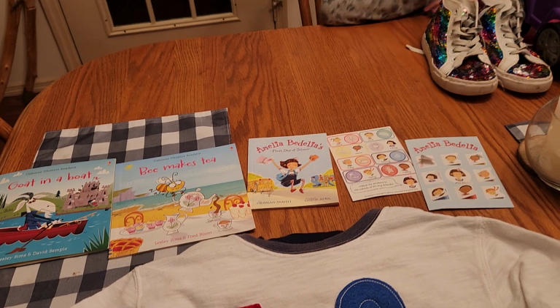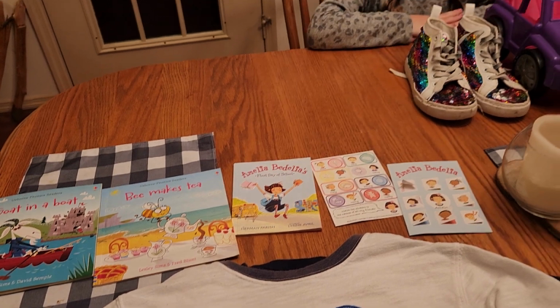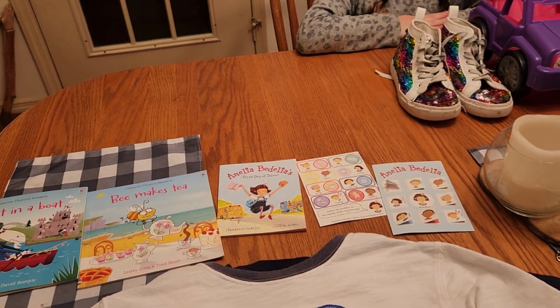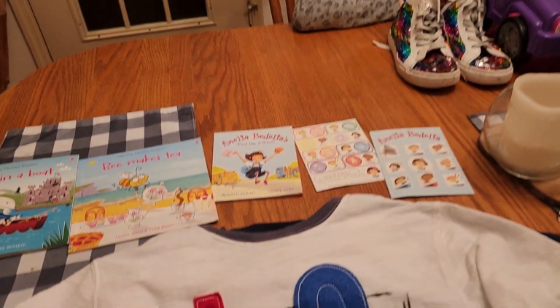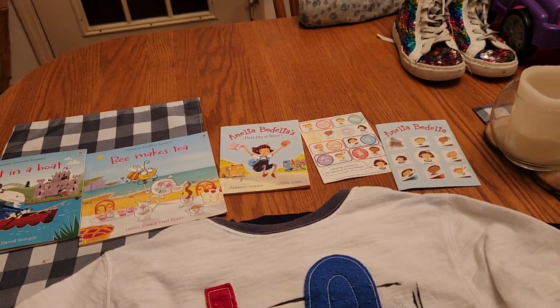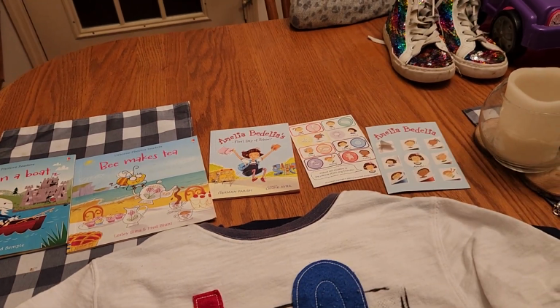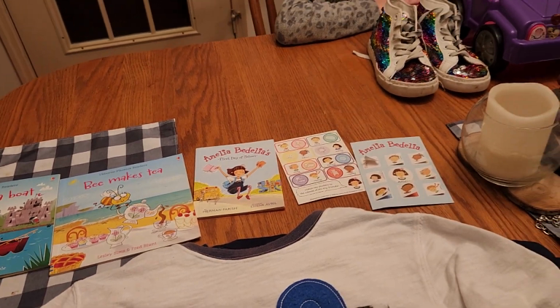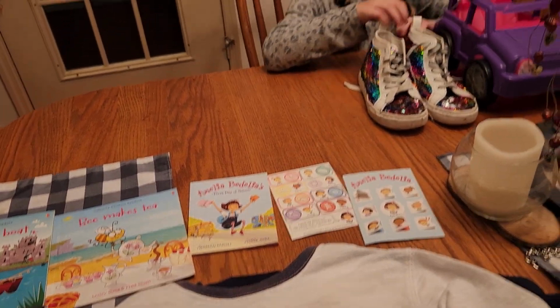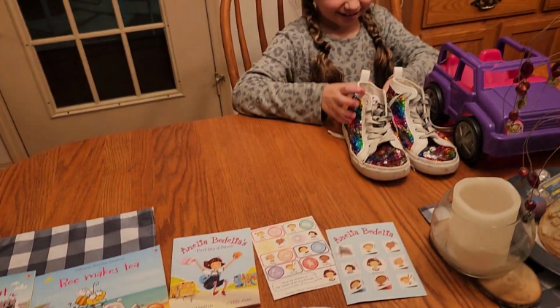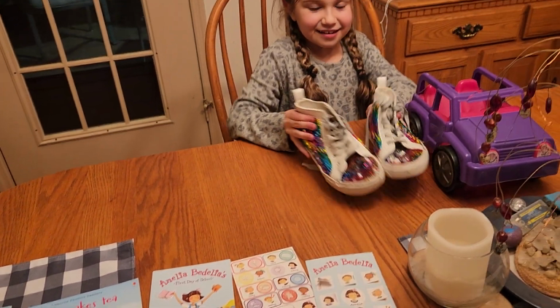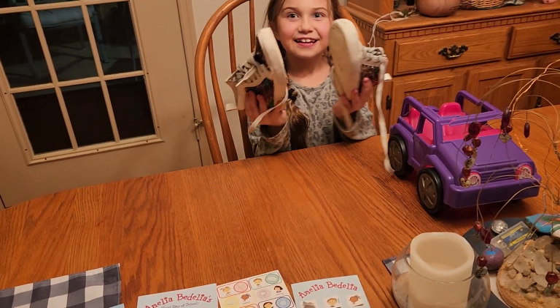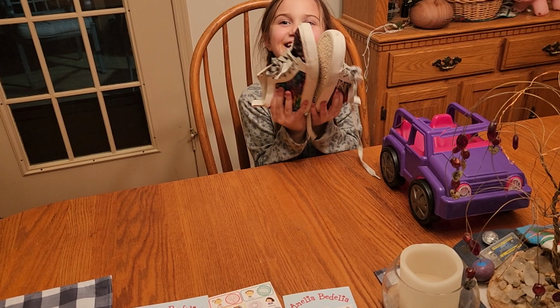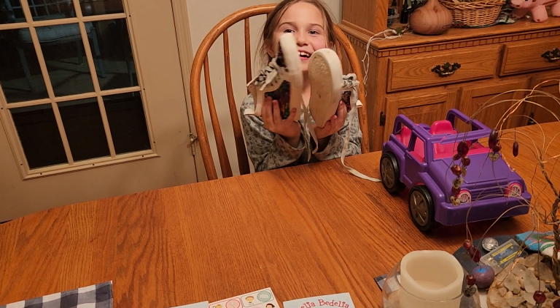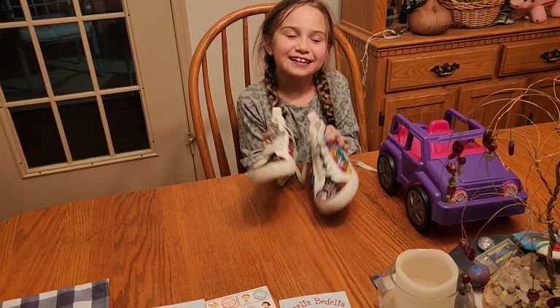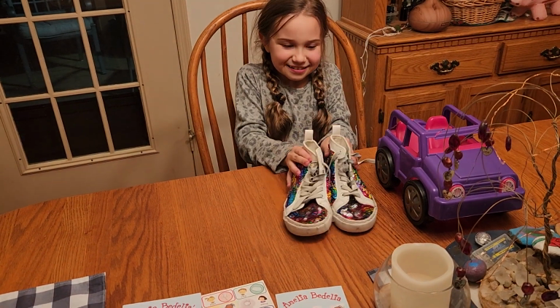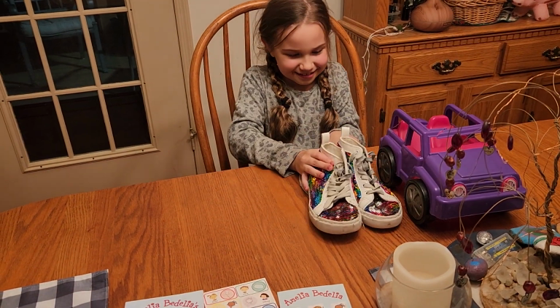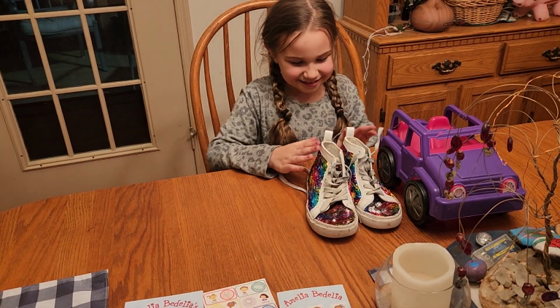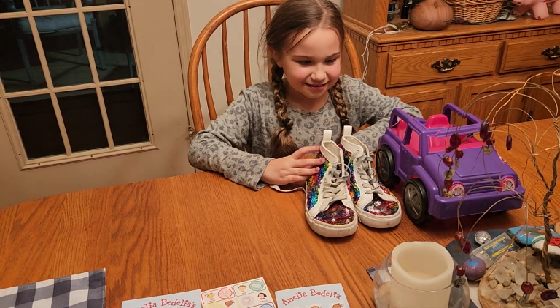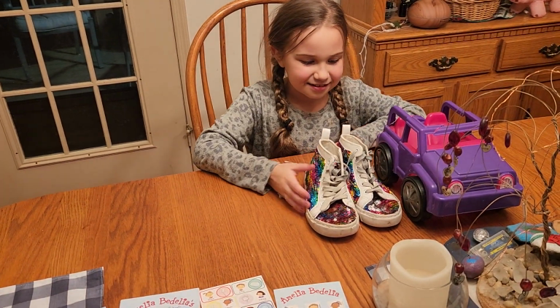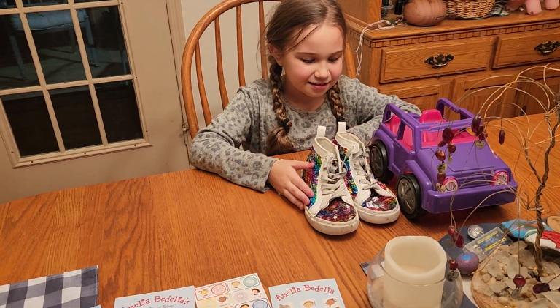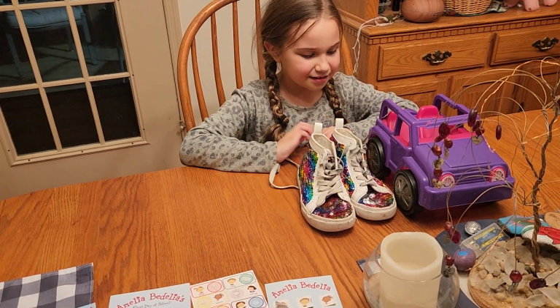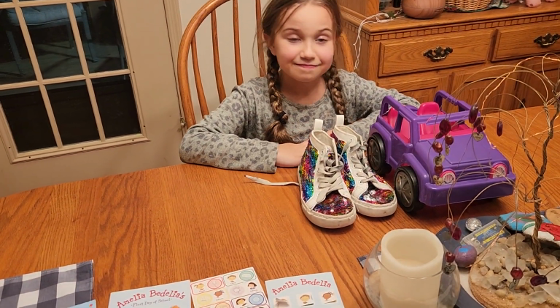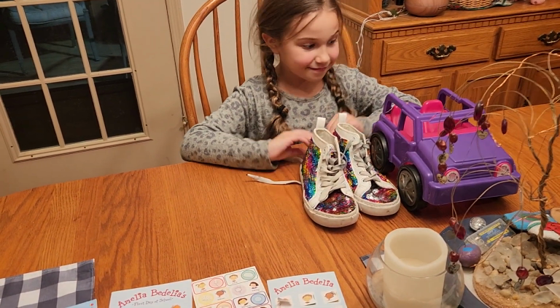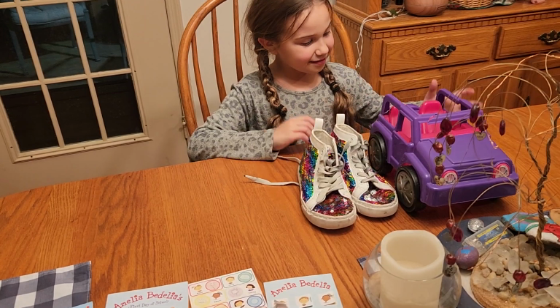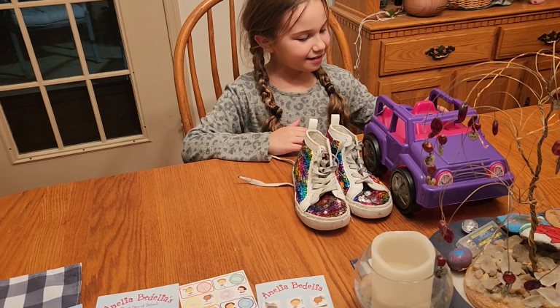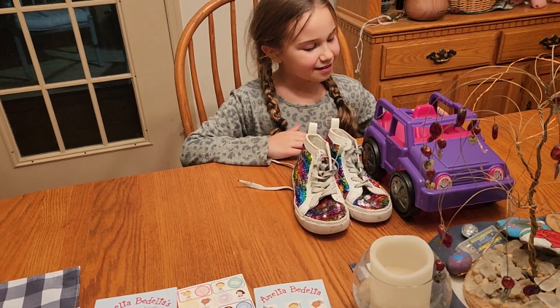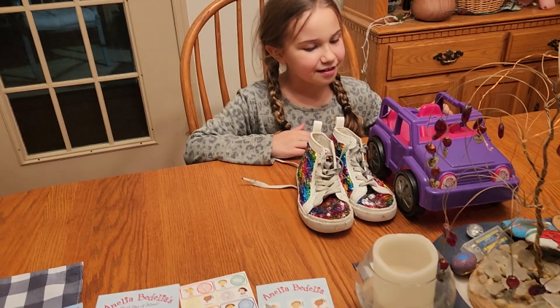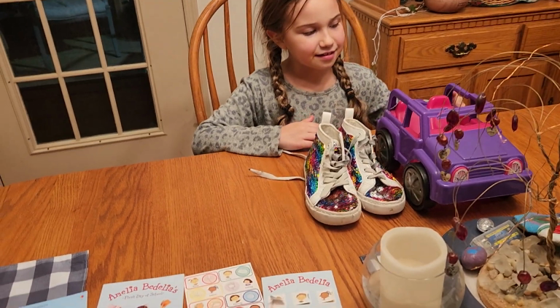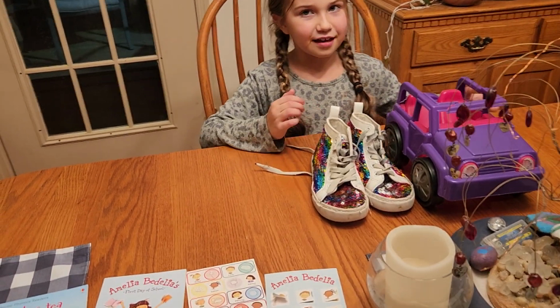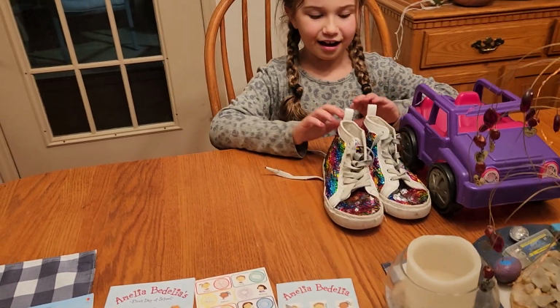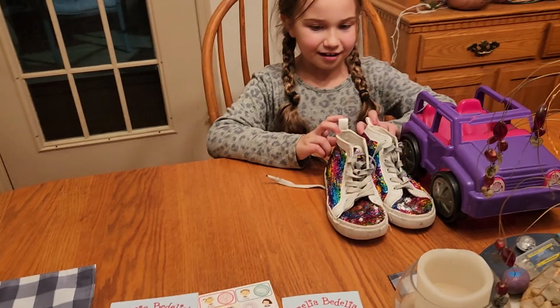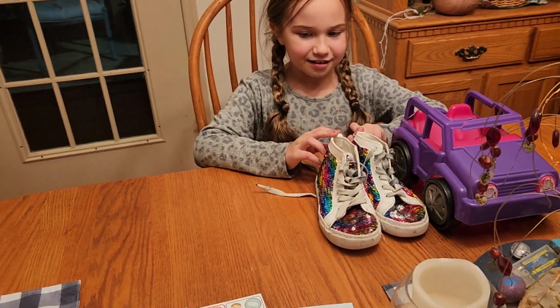Well, here we are, another haul. We went to a thrift store today — Raylan and Aunt Patty and myself — and it was a community thrift store. Really nice one. We found a lot of good bargains.